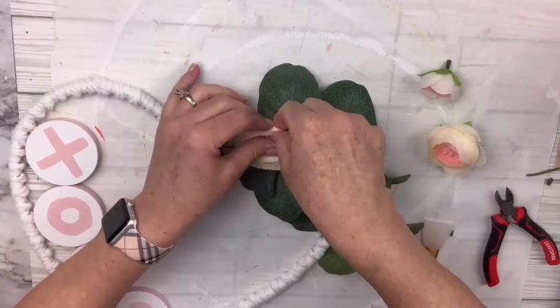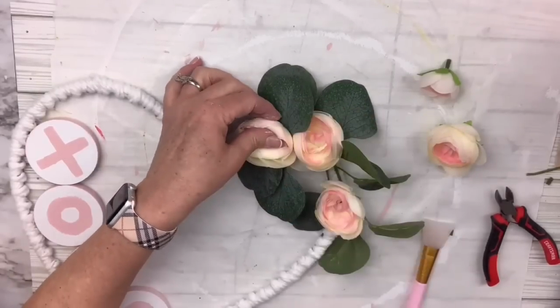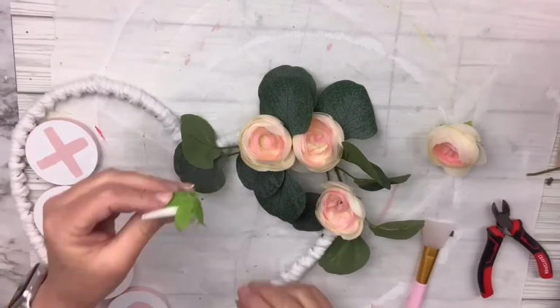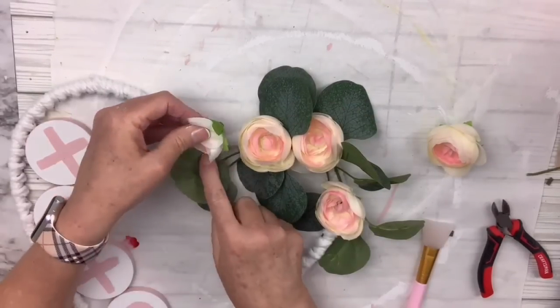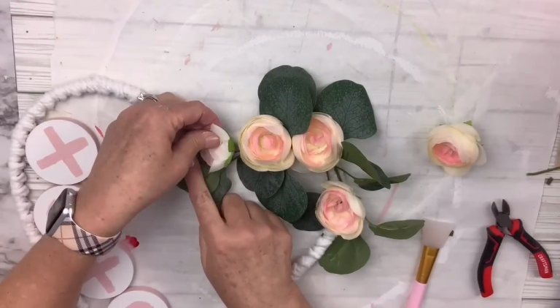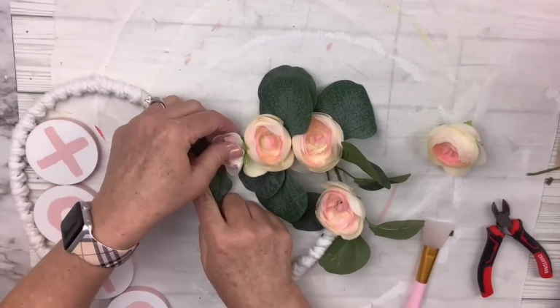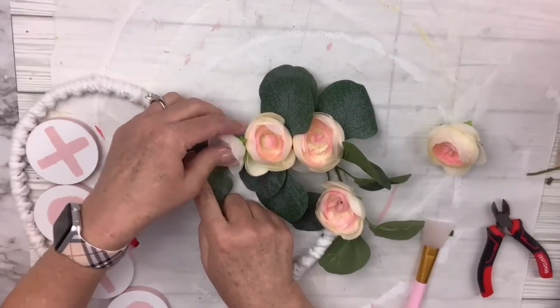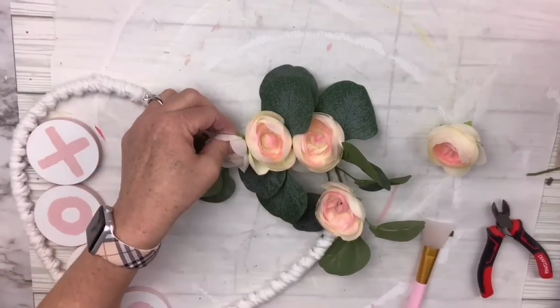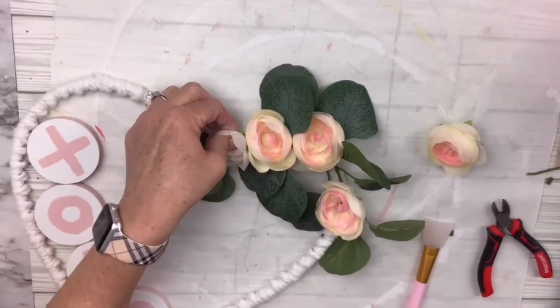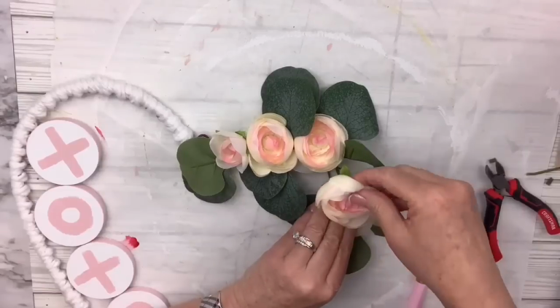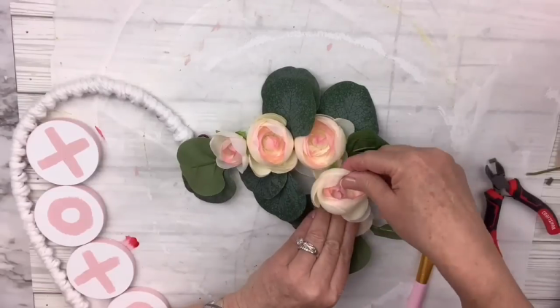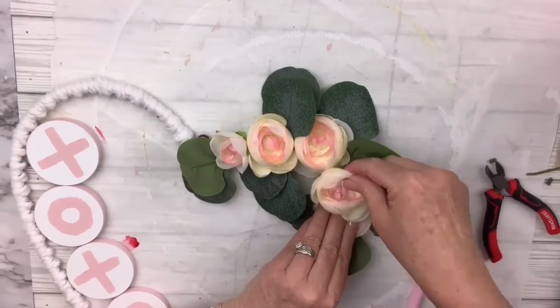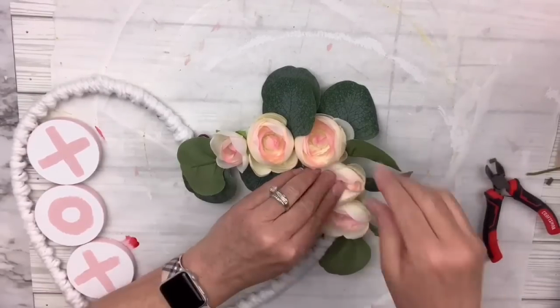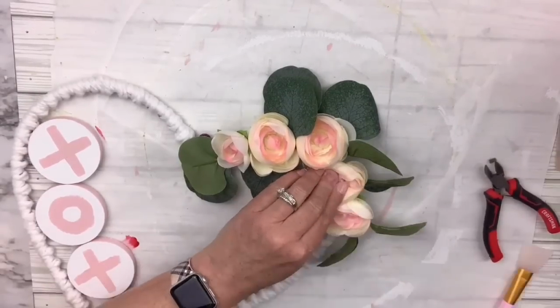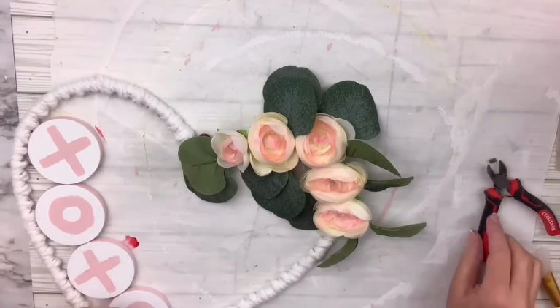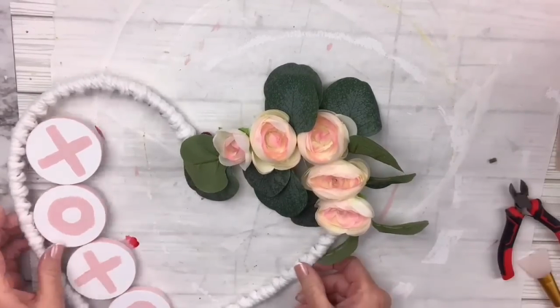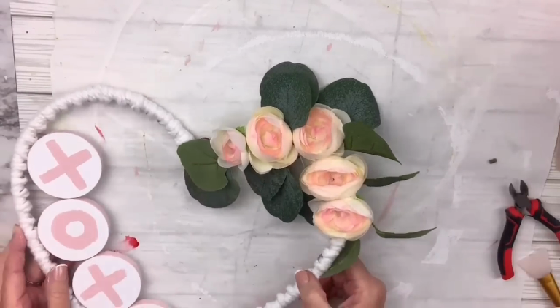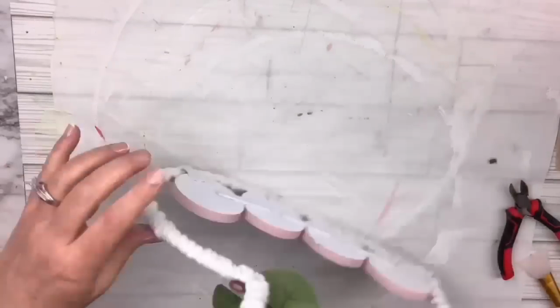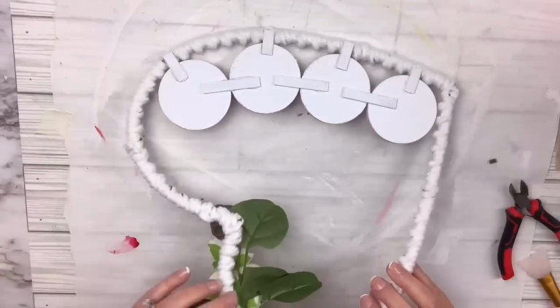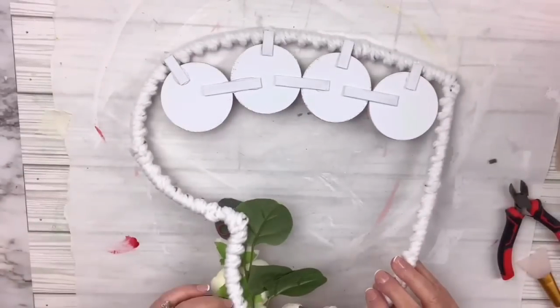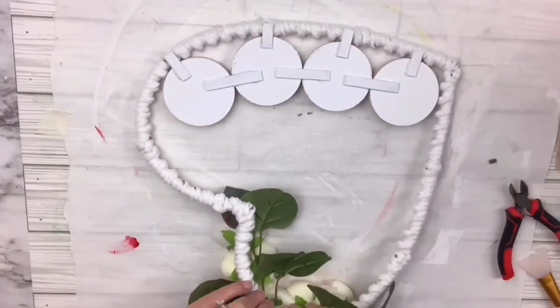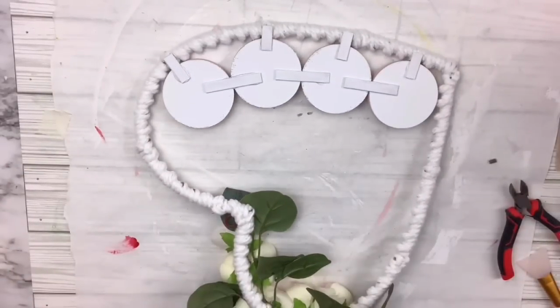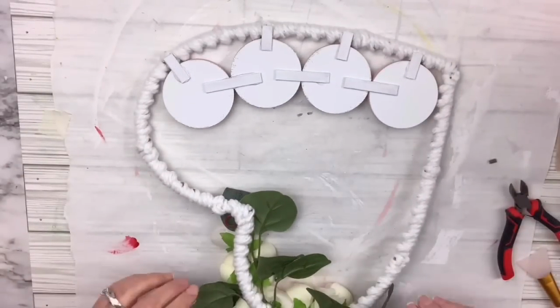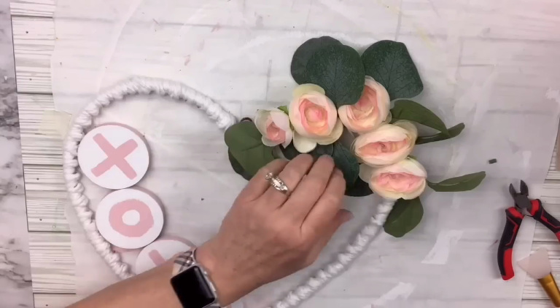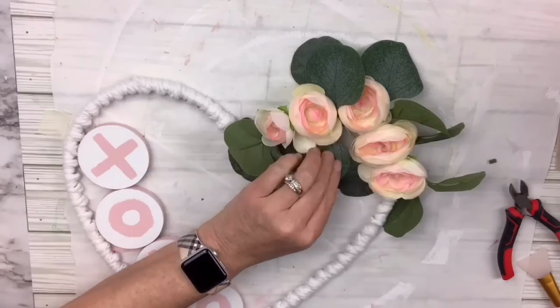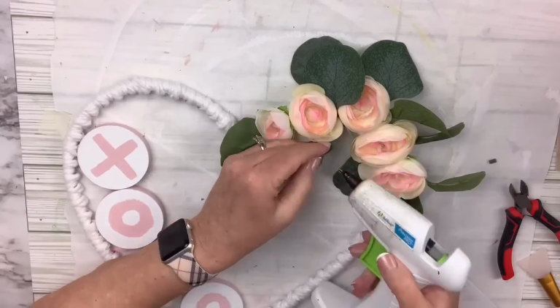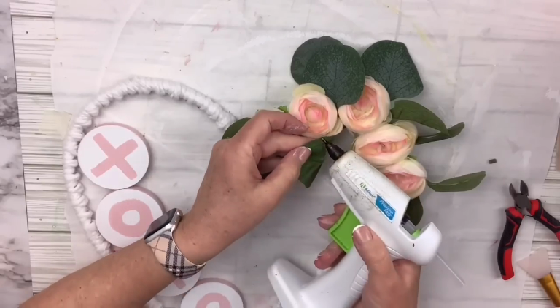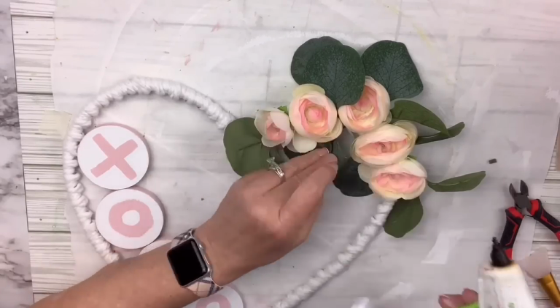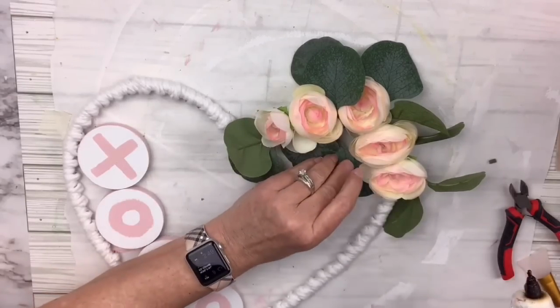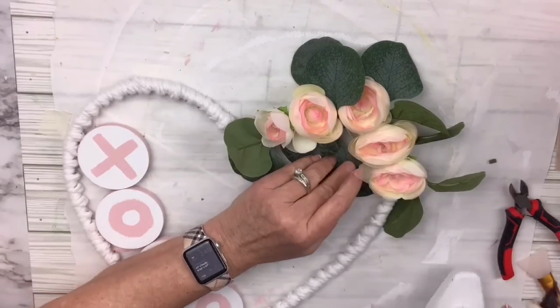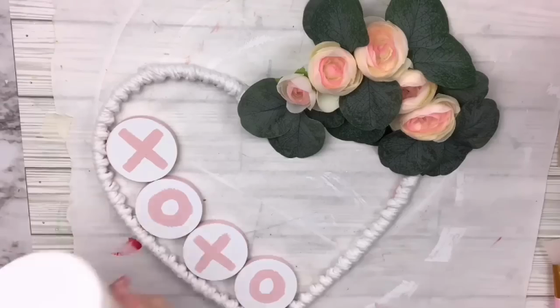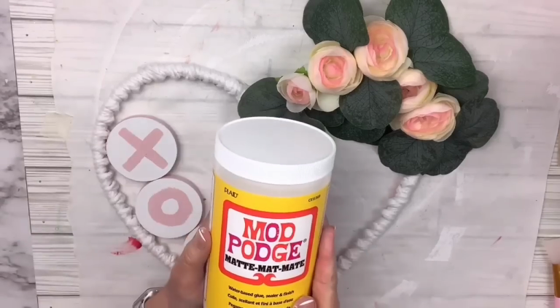Once that's done I'm gonna add a few more leaves here and there to fill in any holes and arrange a few where I want them. Then I'll take the Mod Podge and cover the letters — and that's it! So easy. I think this one came out so pretty — let me know what you think.